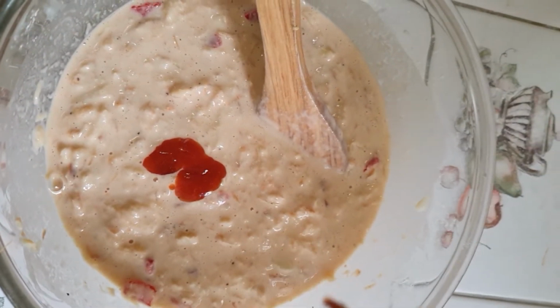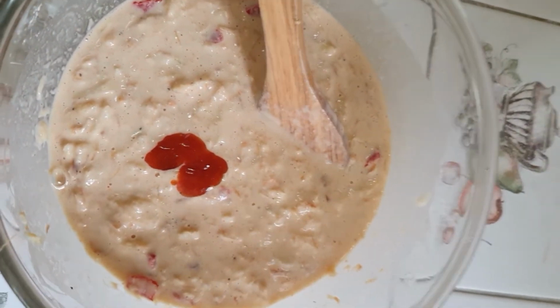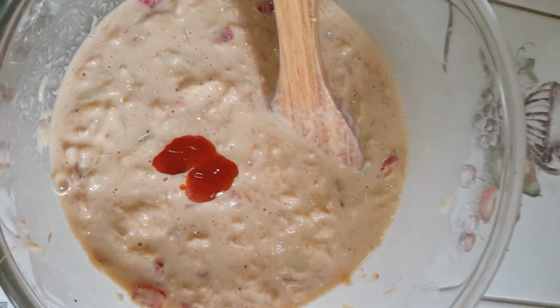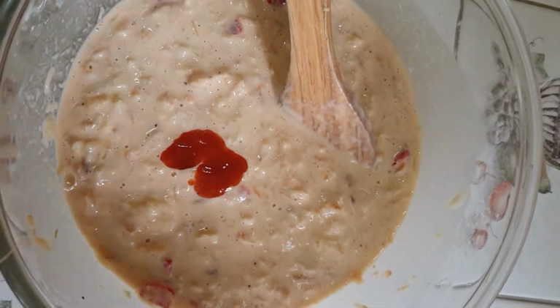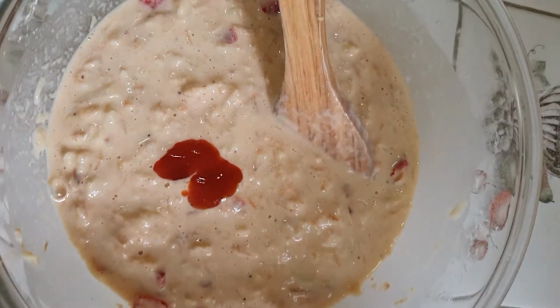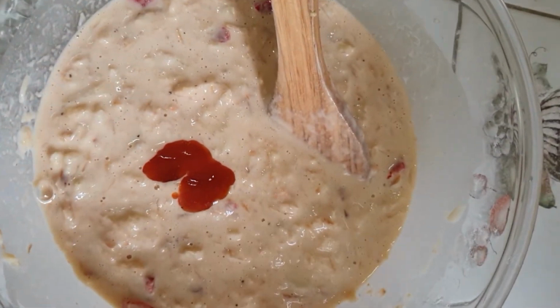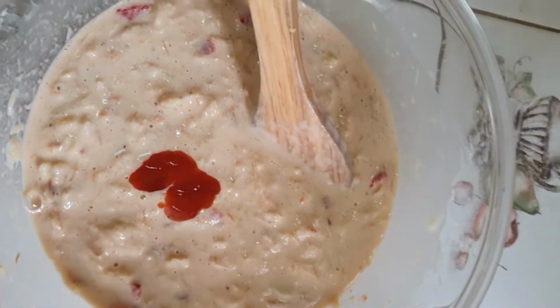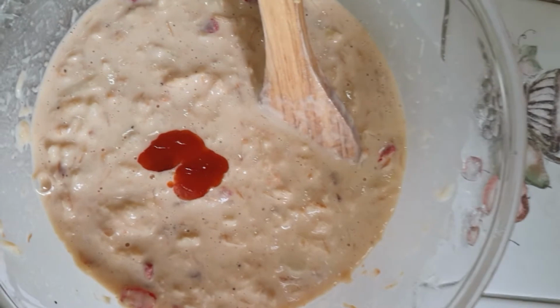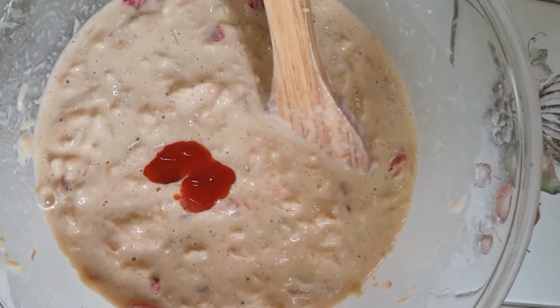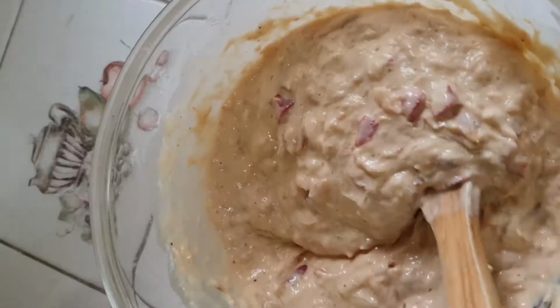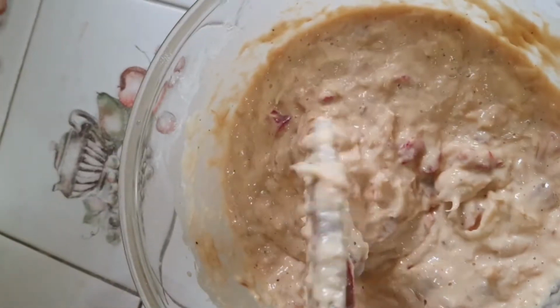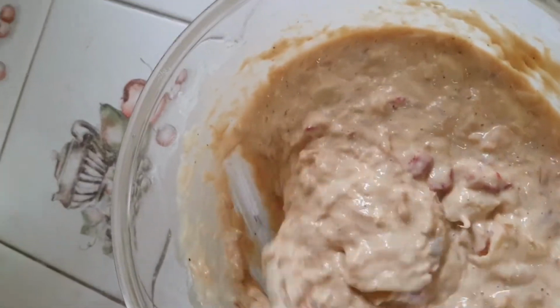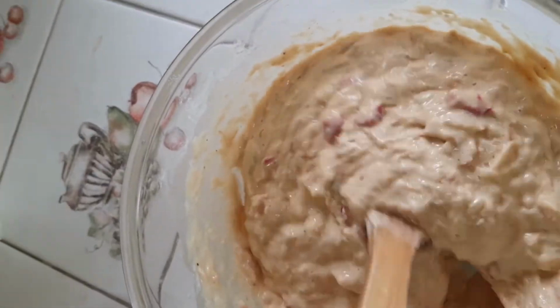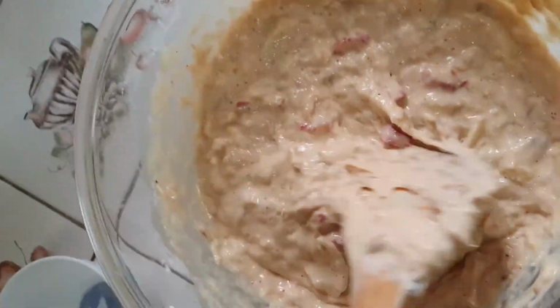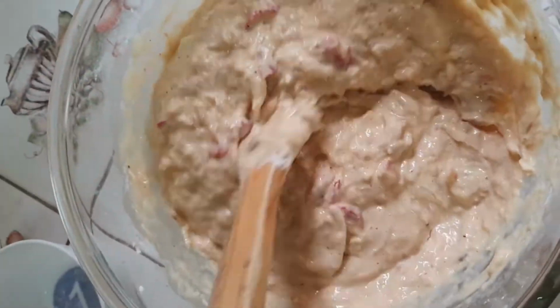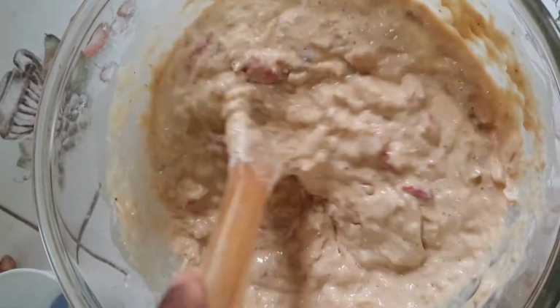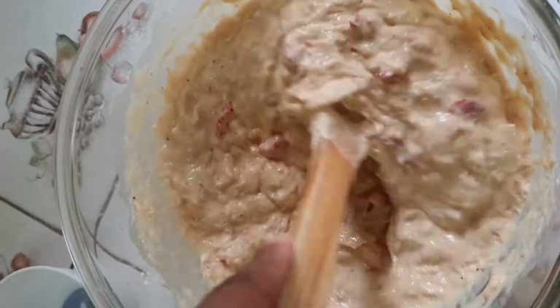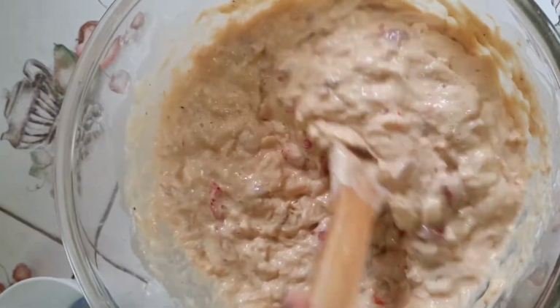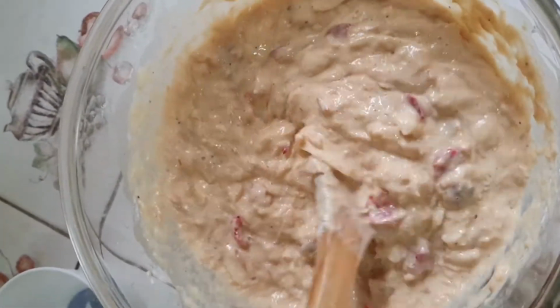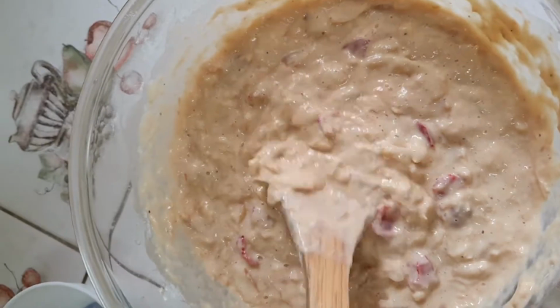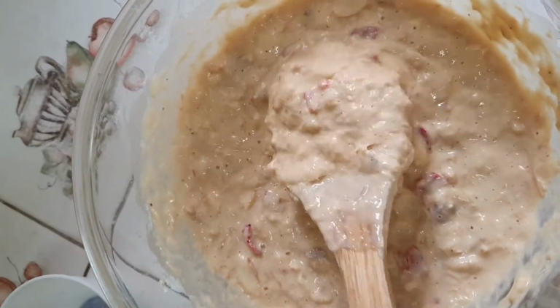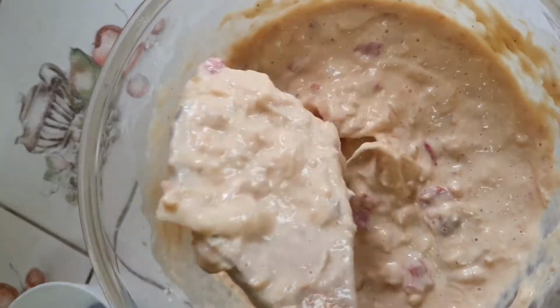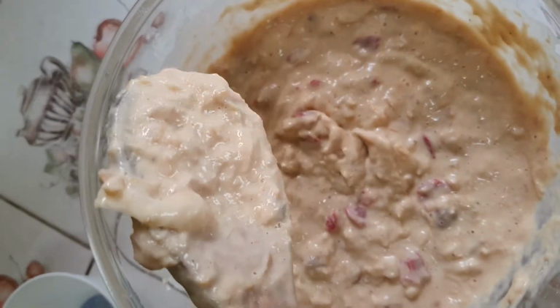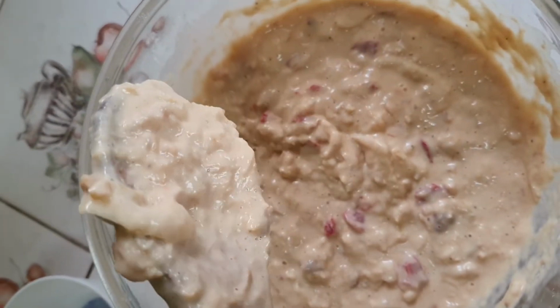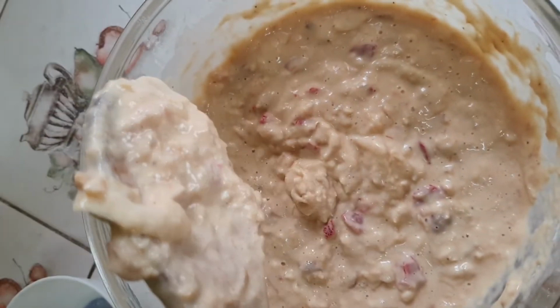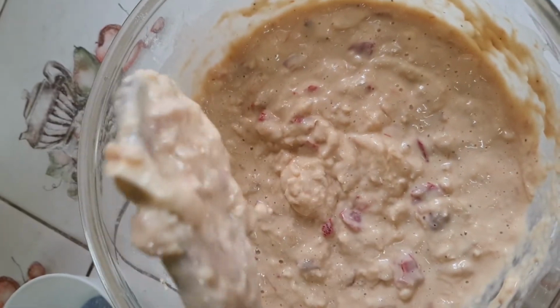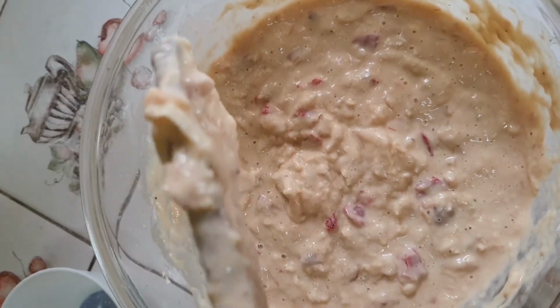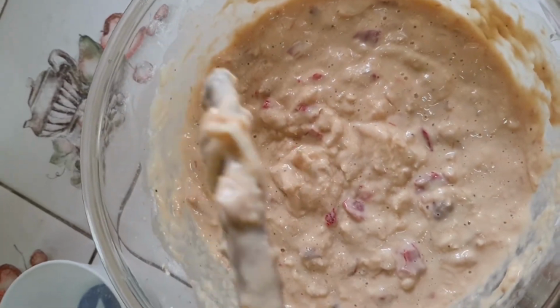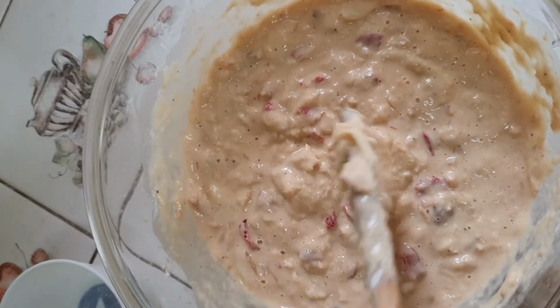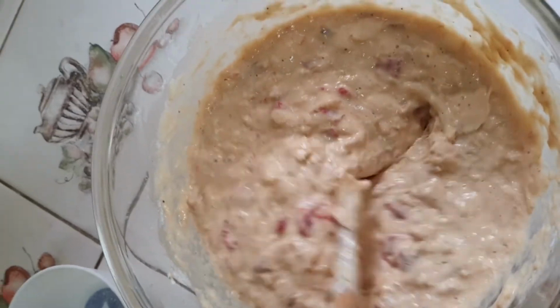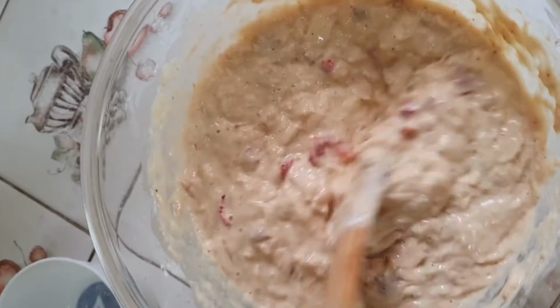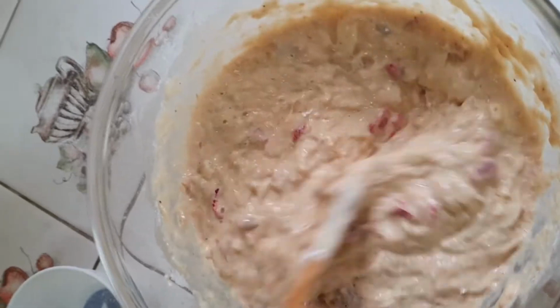We're almost ready to fry. I added a little bit more flour just to thicken mine a bit. This is the consistency that I have, and this is good for me. Like I said, you do it until you find your desired consistency.